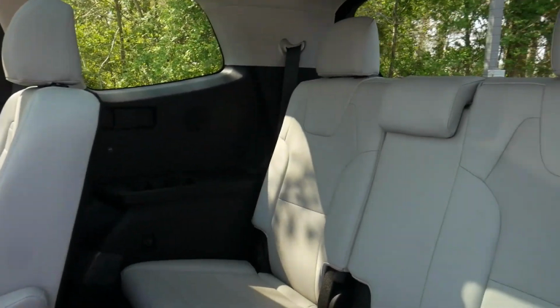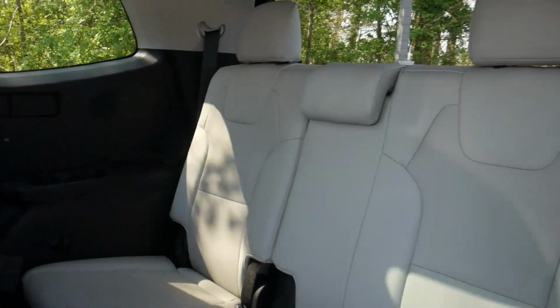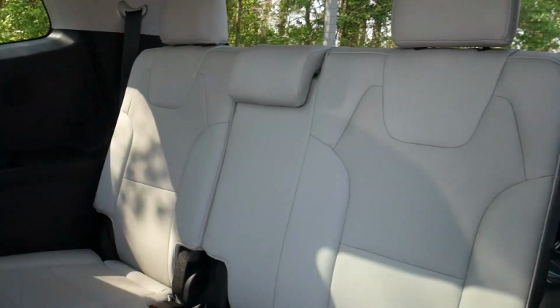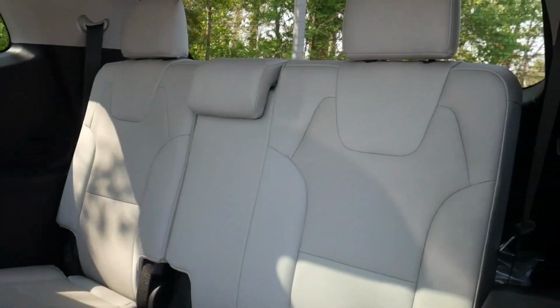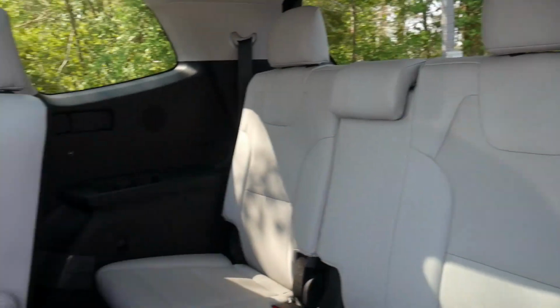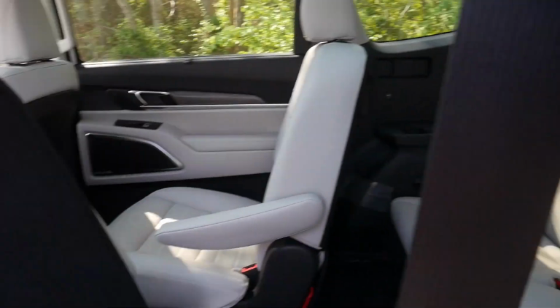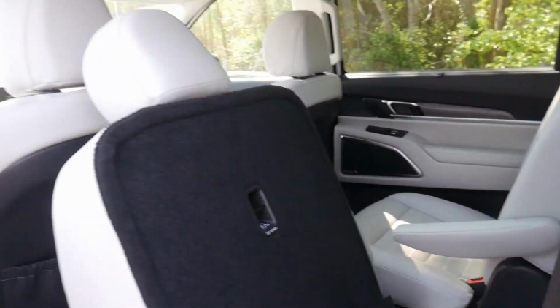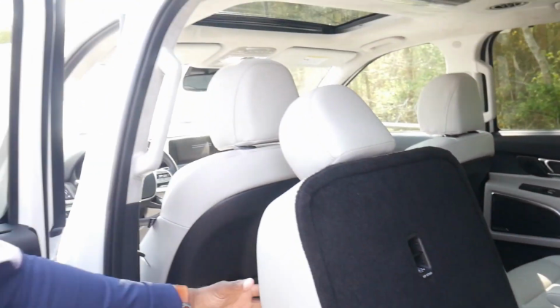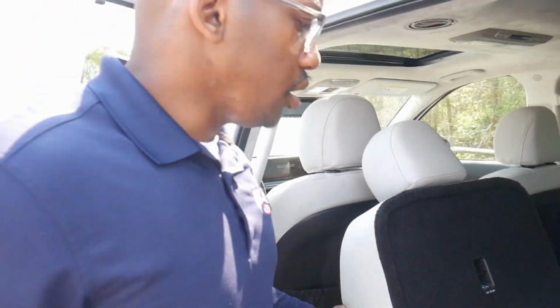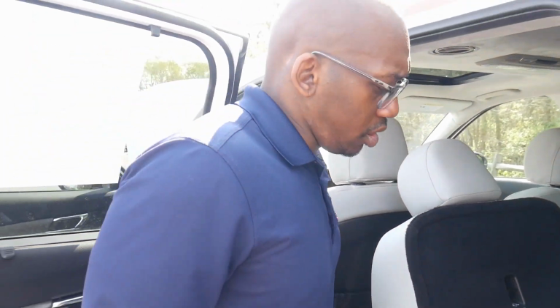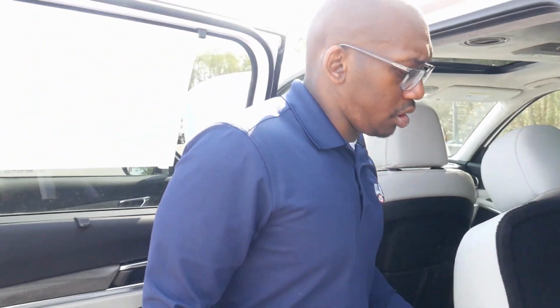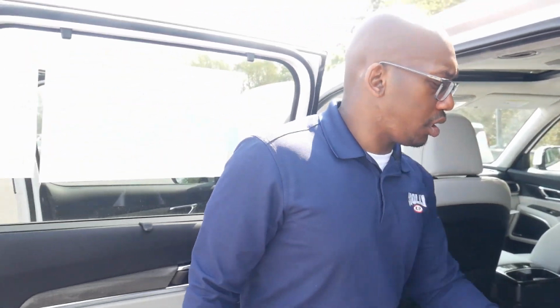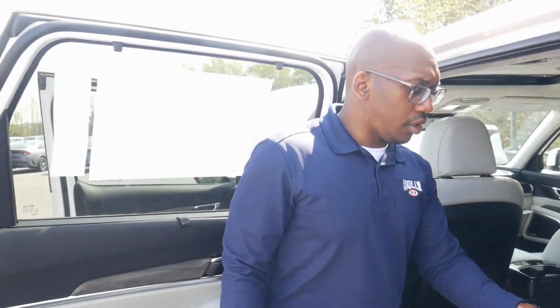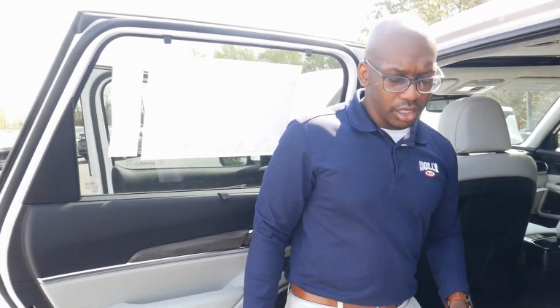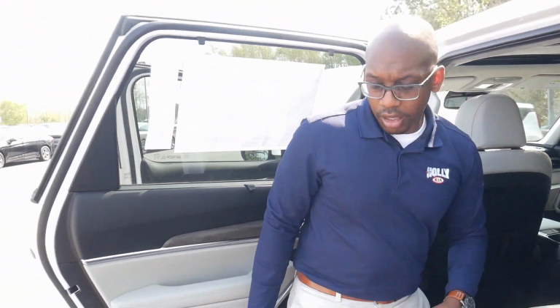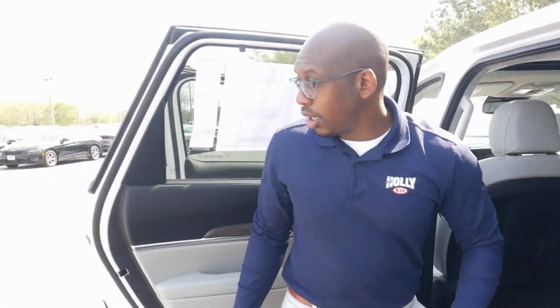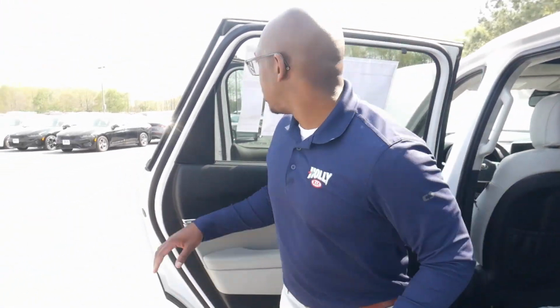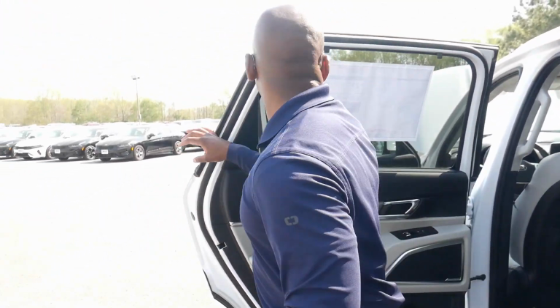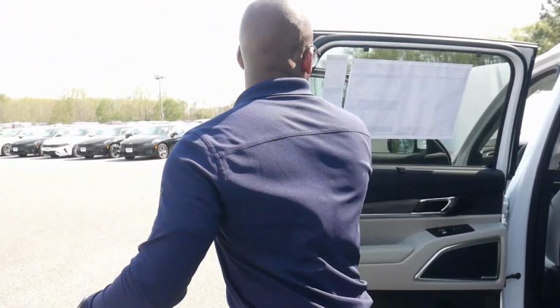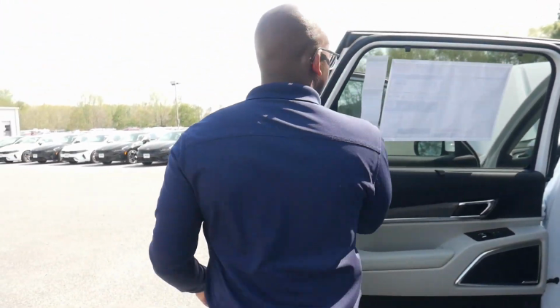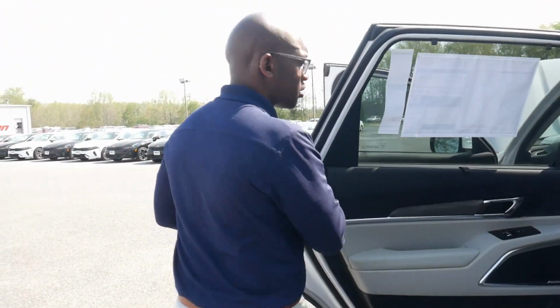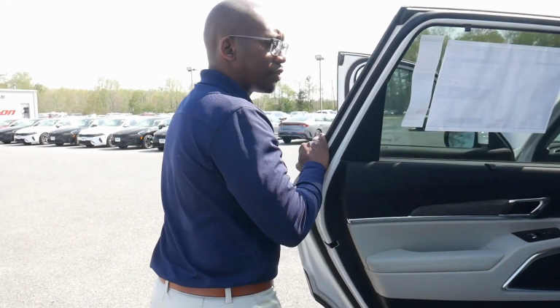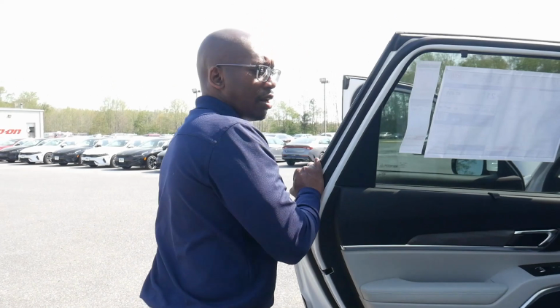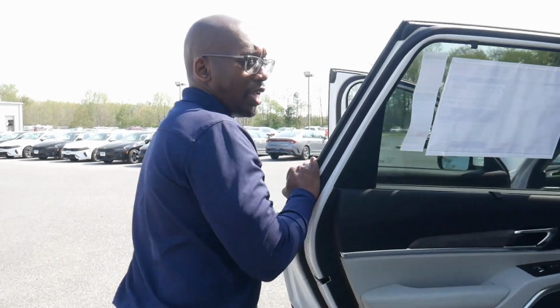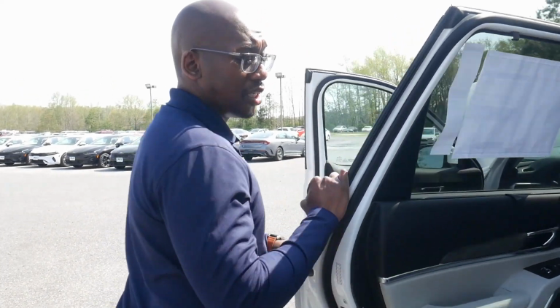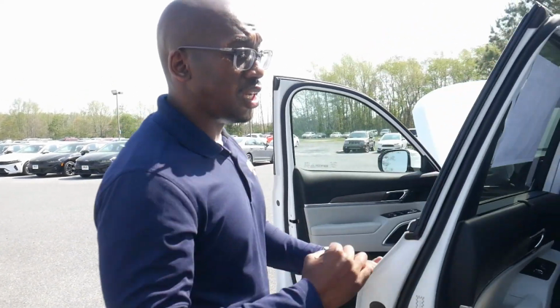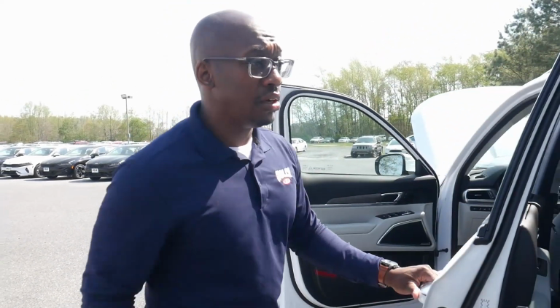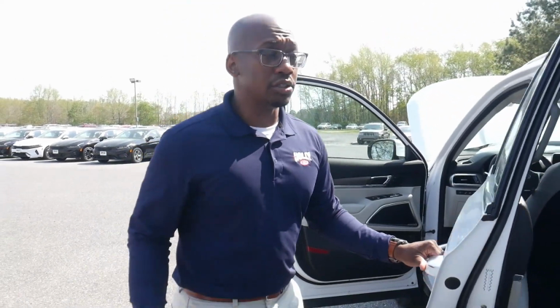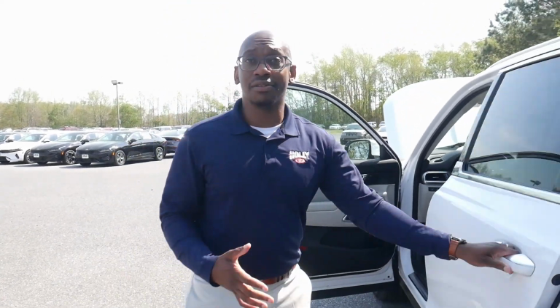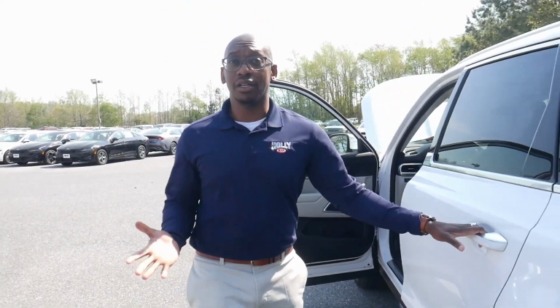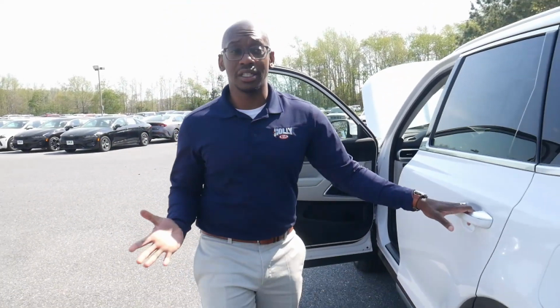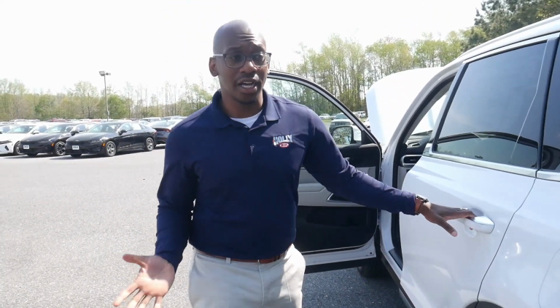It also has pretty good gas mileage — 24 highway and 18 in the city, which is great for a vehicle of this size.